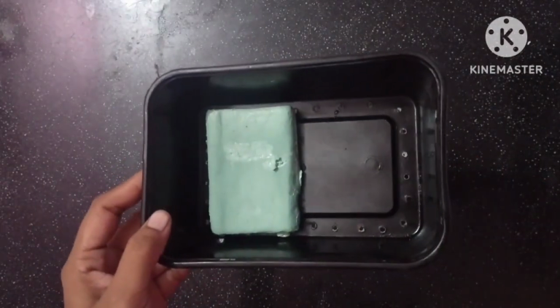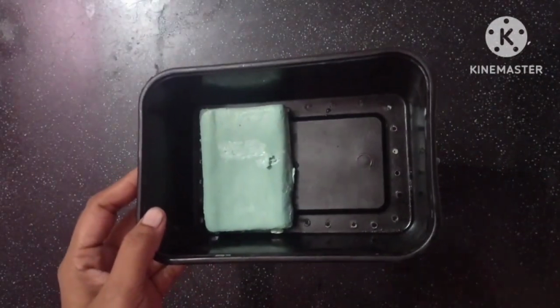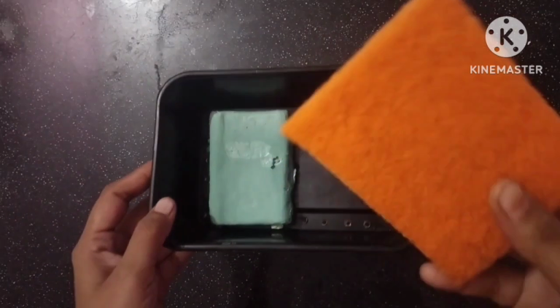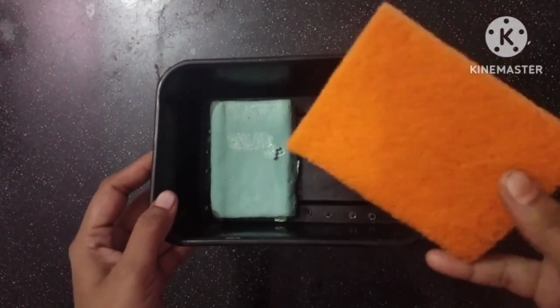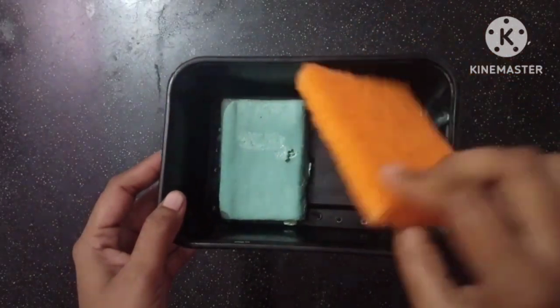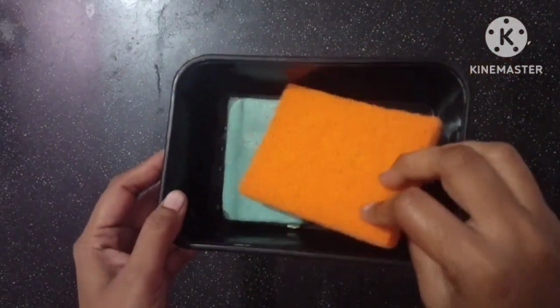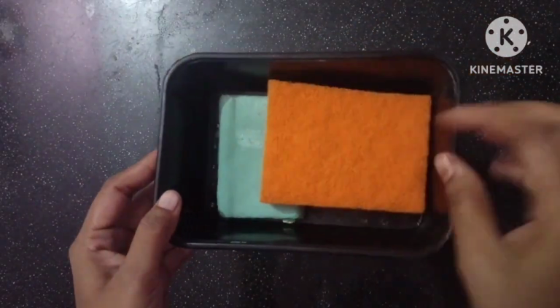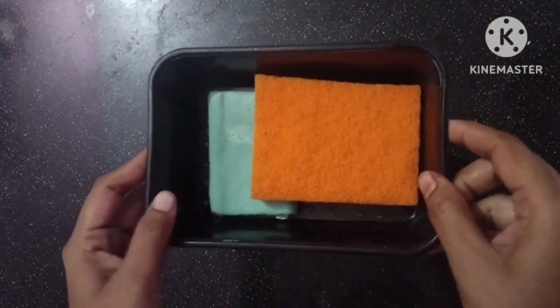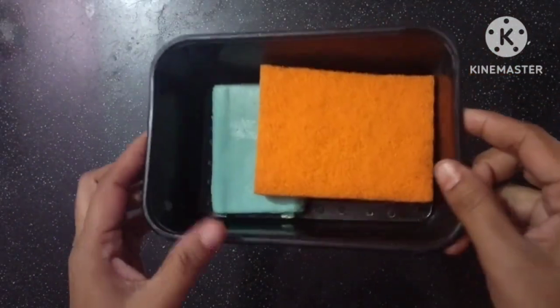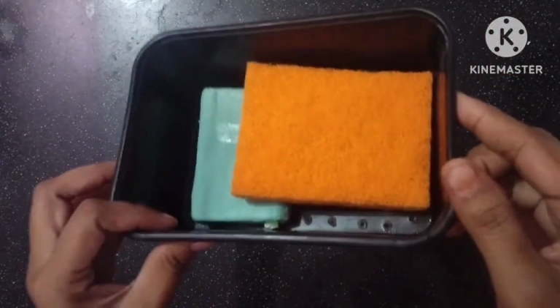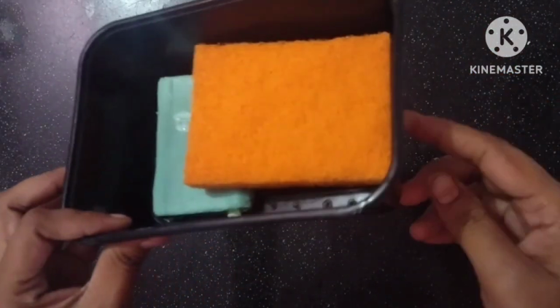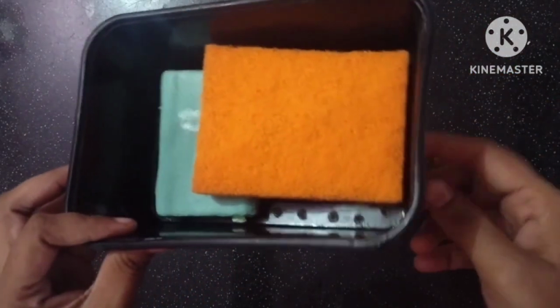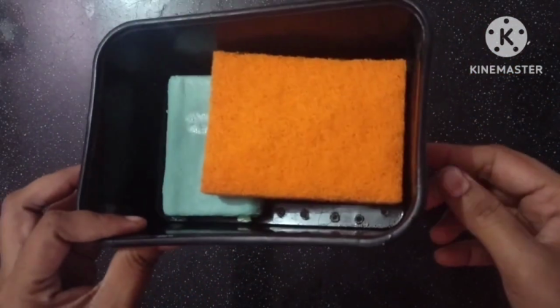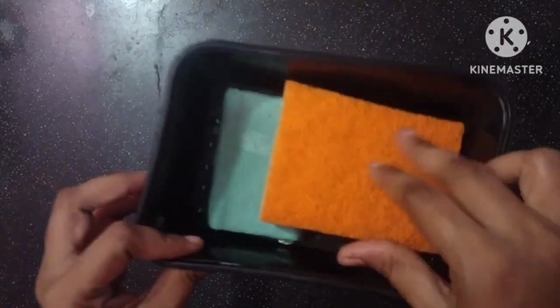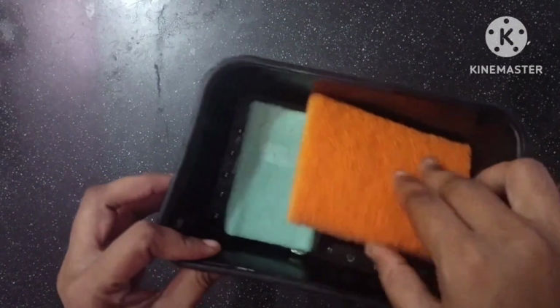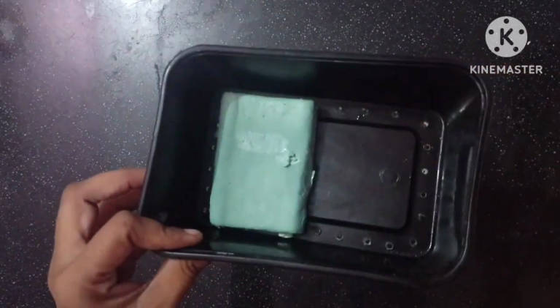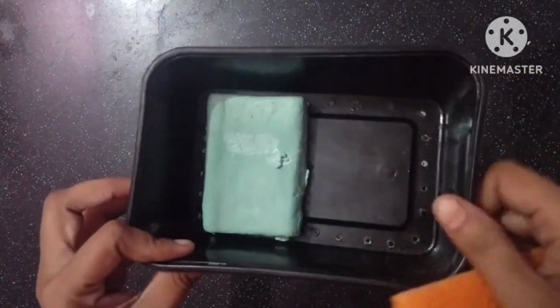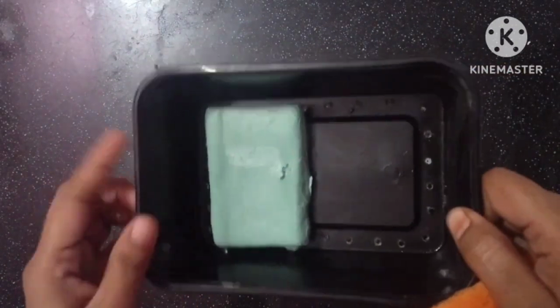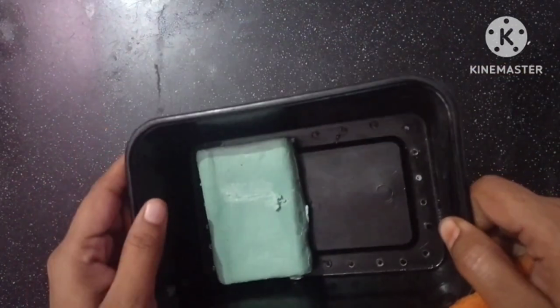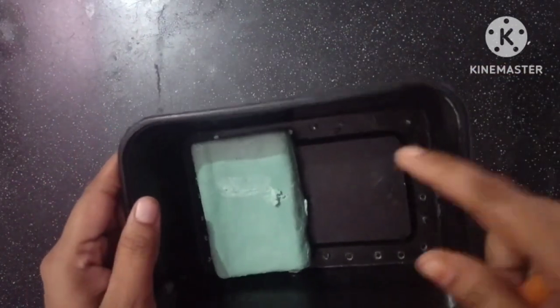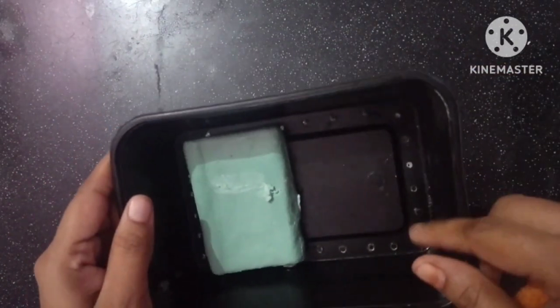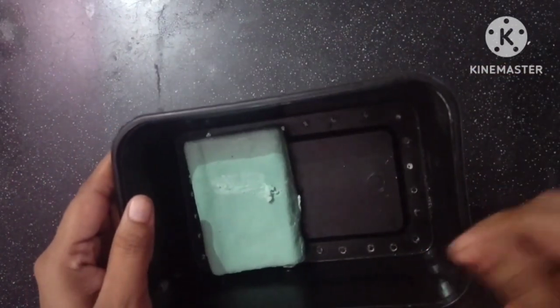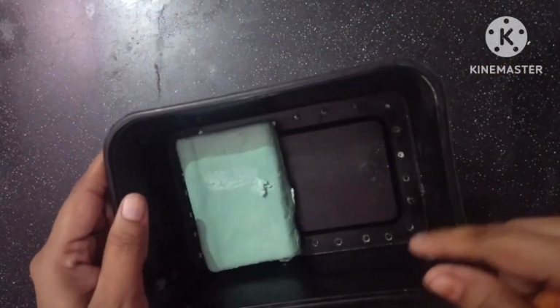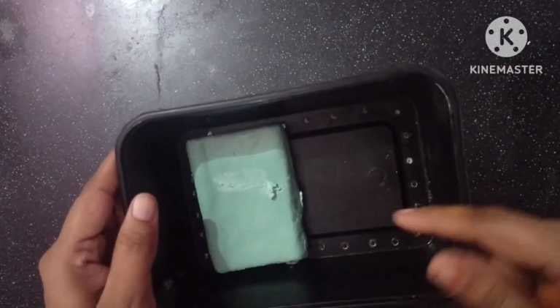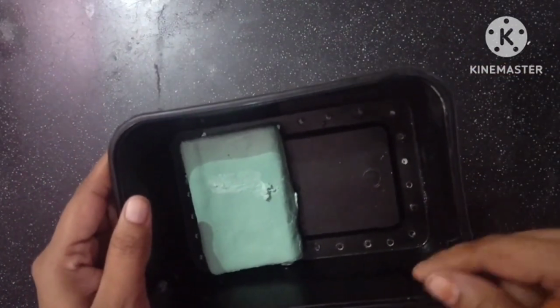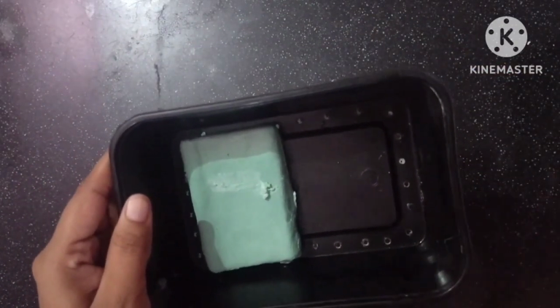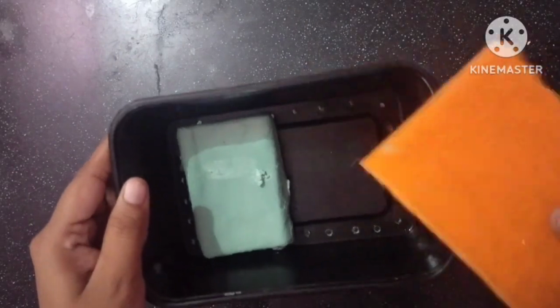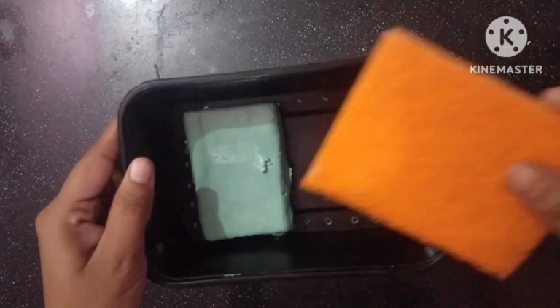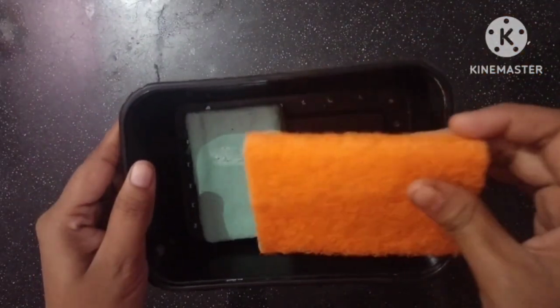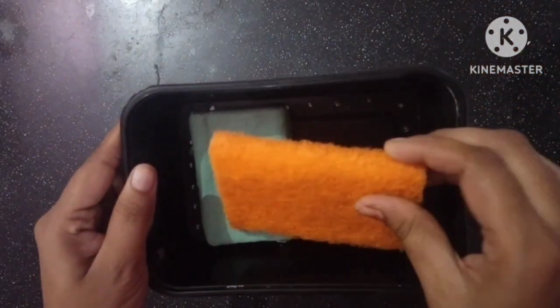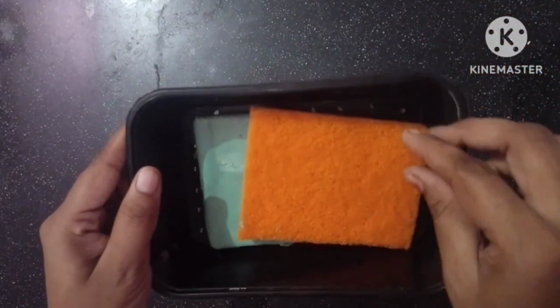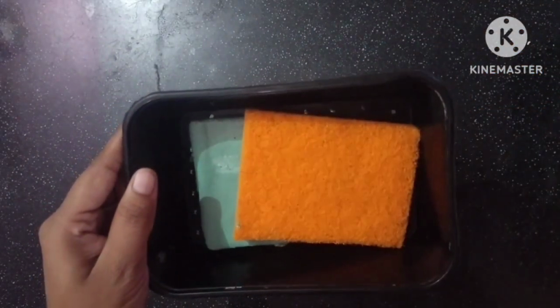We use this soap. This soap is made by the water. You can see the soap is made by the soap. Please use the soap. If you are not doing it, you can use the soap. Please like and subscribe.